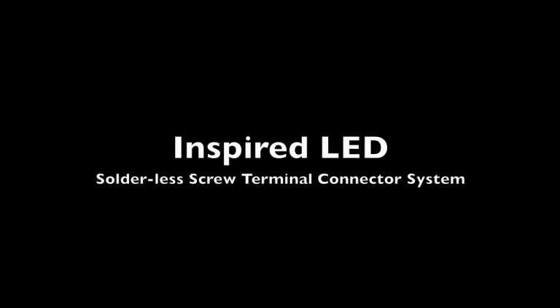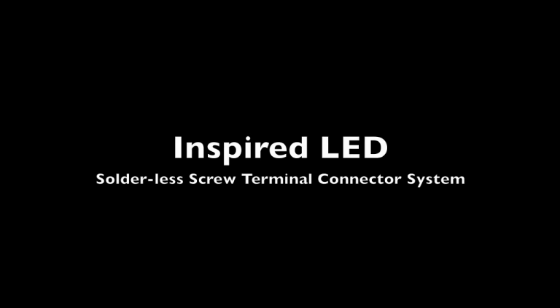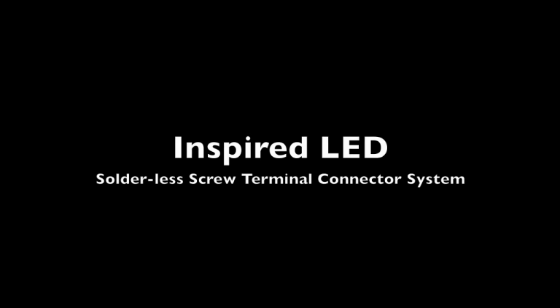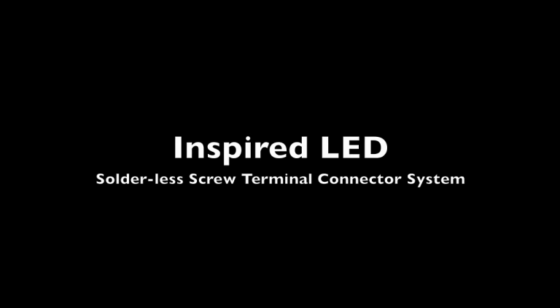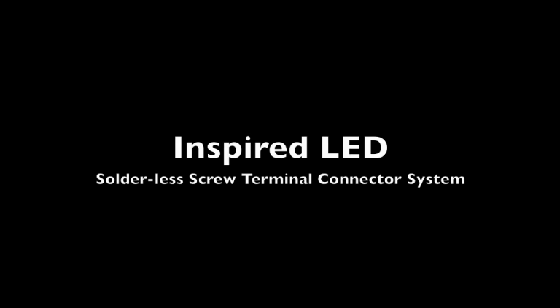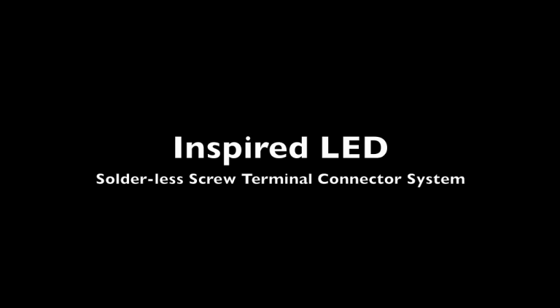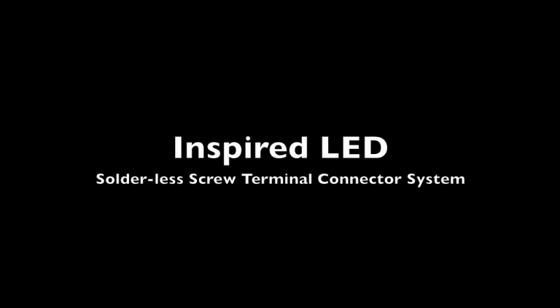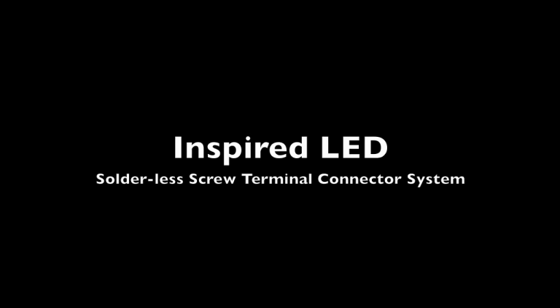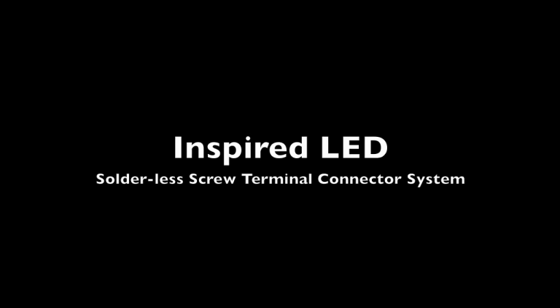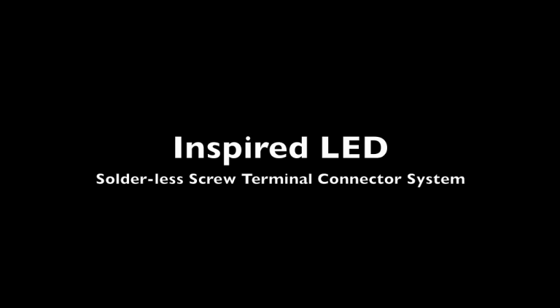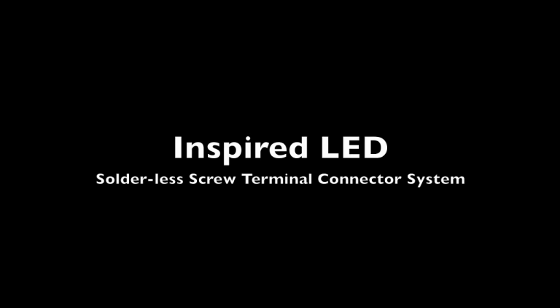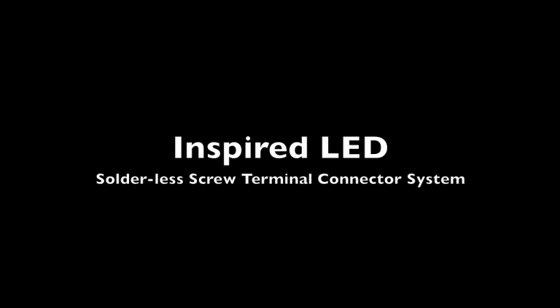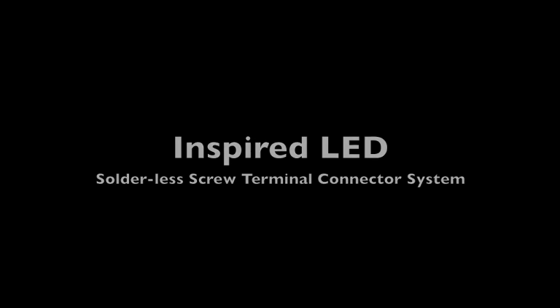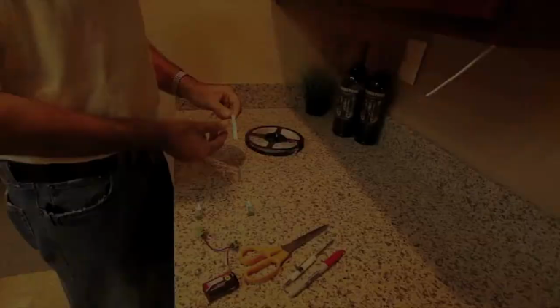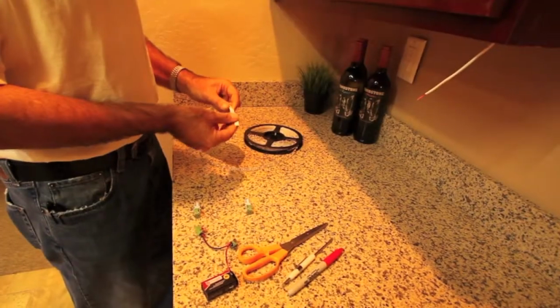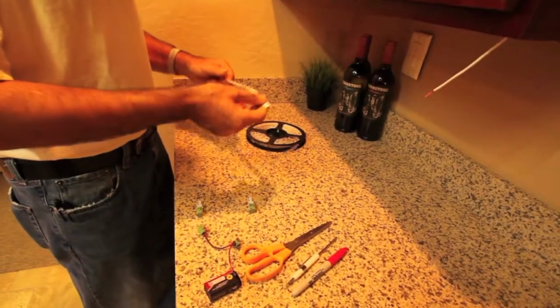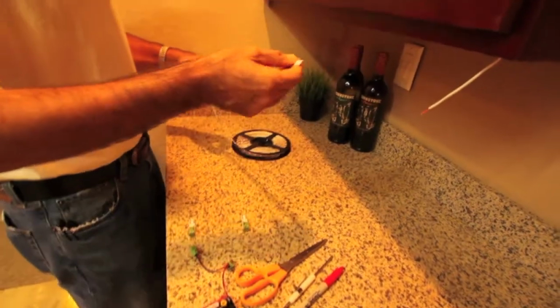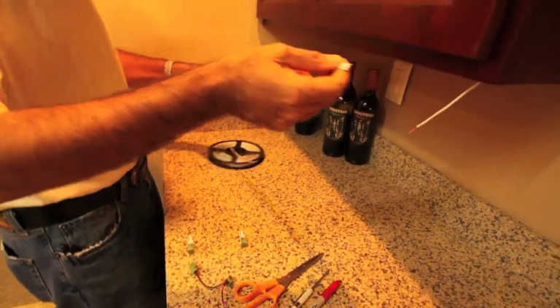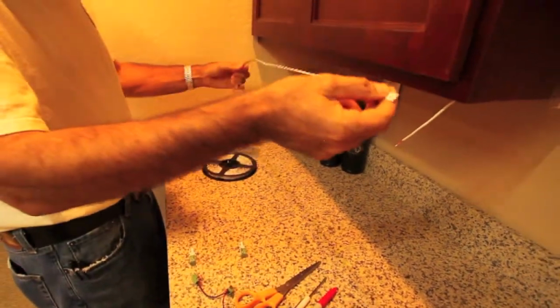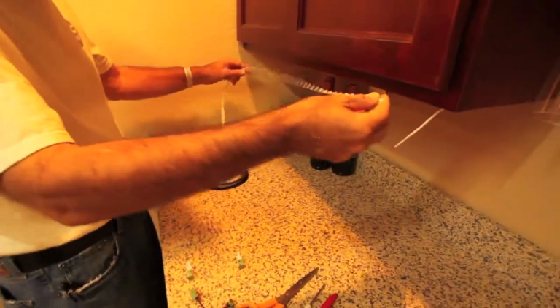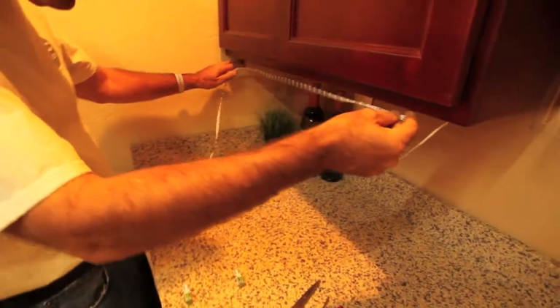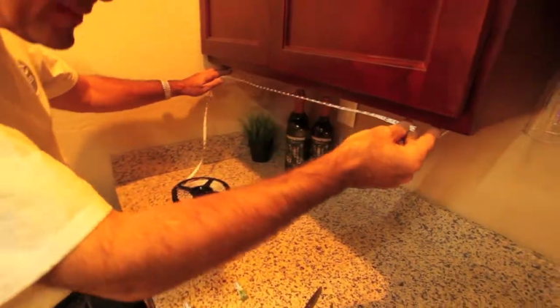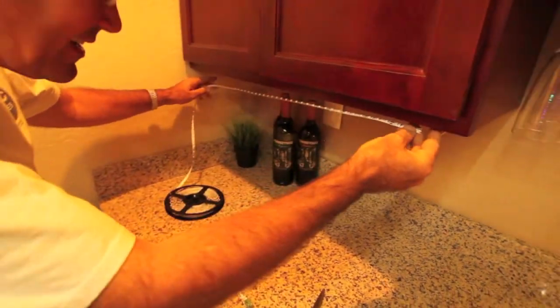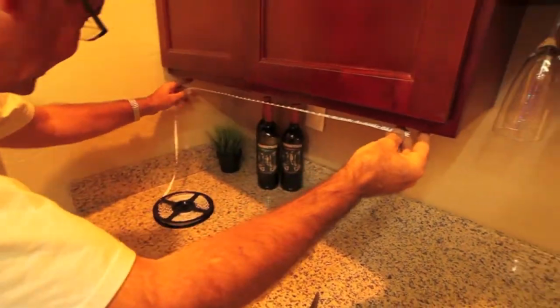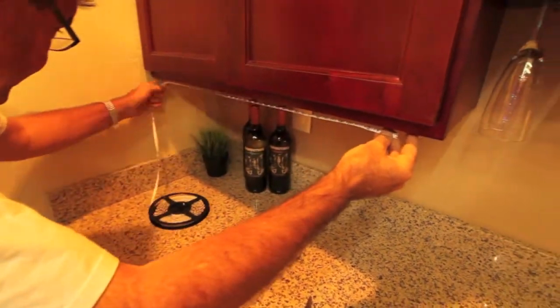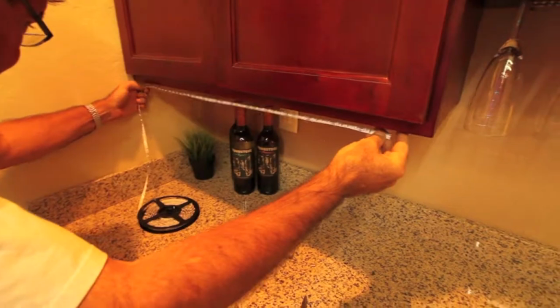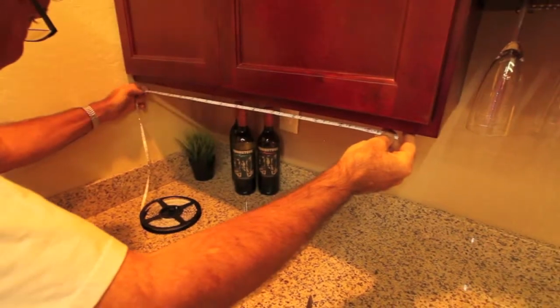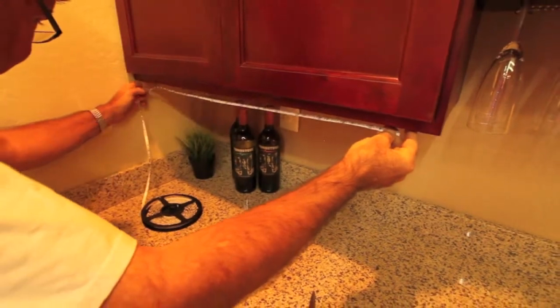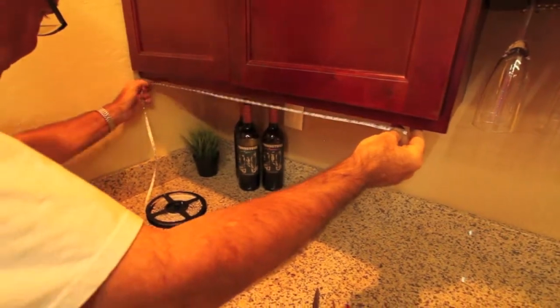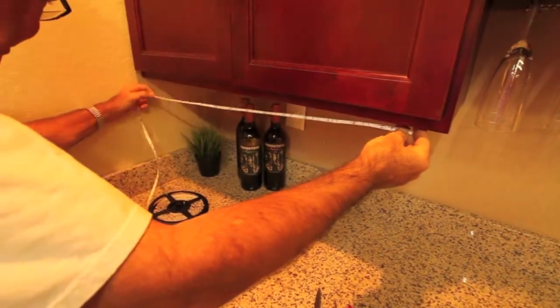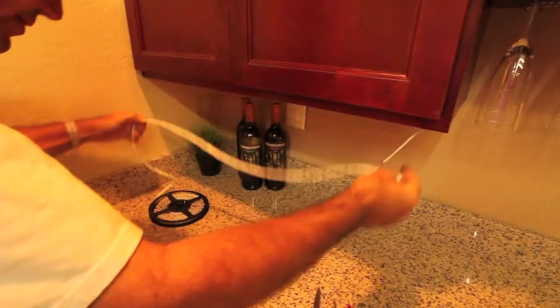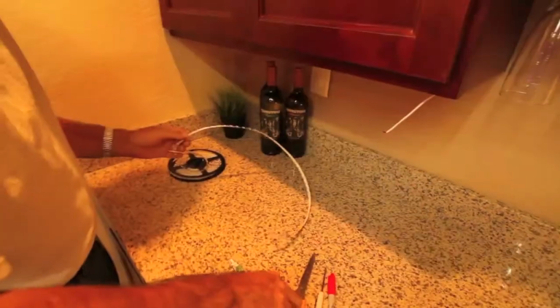This is a demonstration of our solderless screw terminal connector system. Start by measuring the flex strip beneath the cabinet box. You want to leave about an inch and a half off each side — this is about two to three fingers at each end.